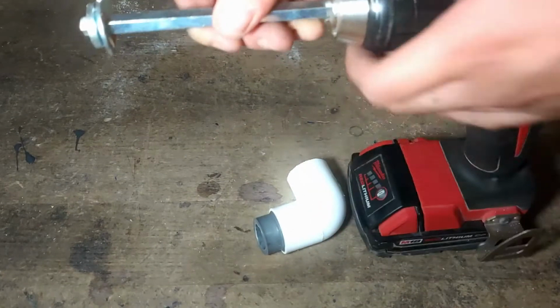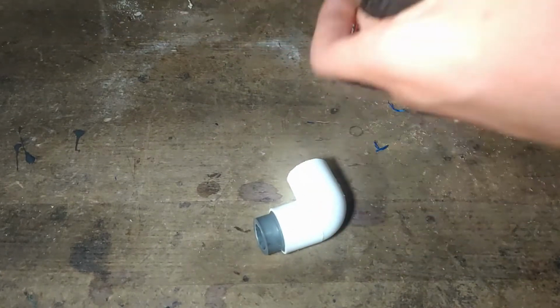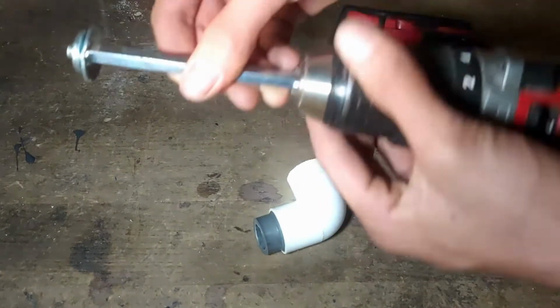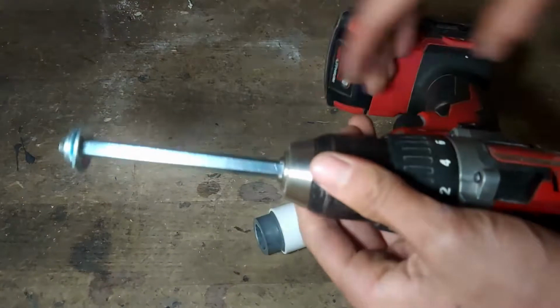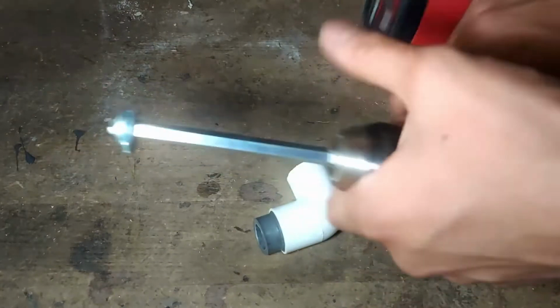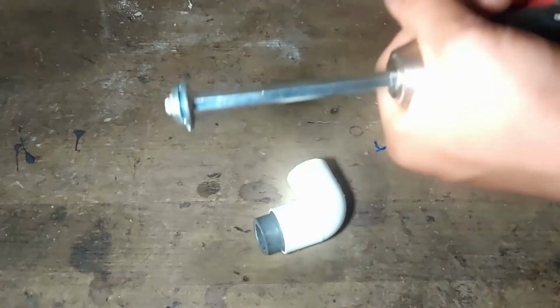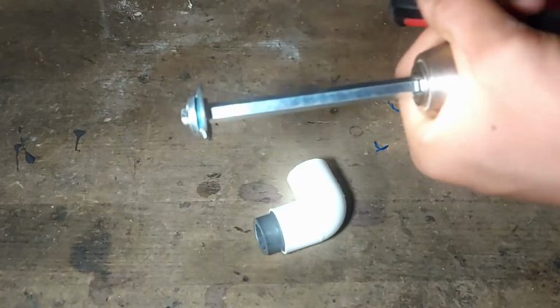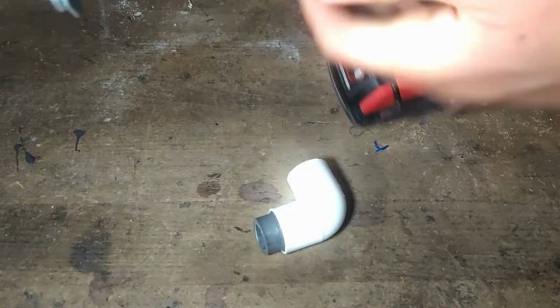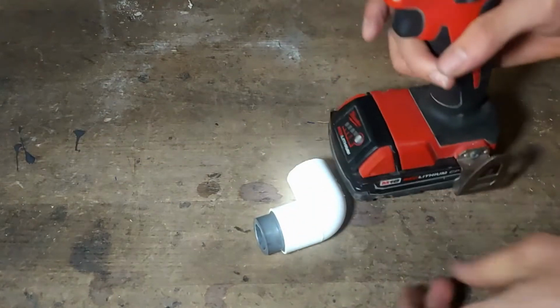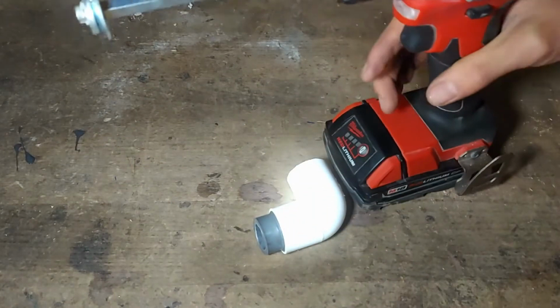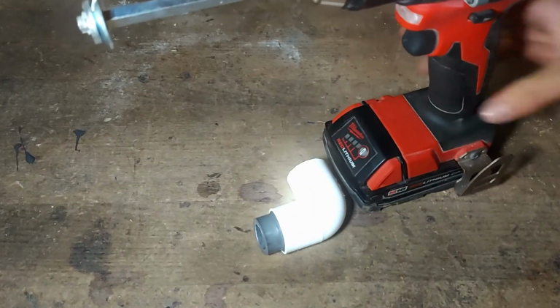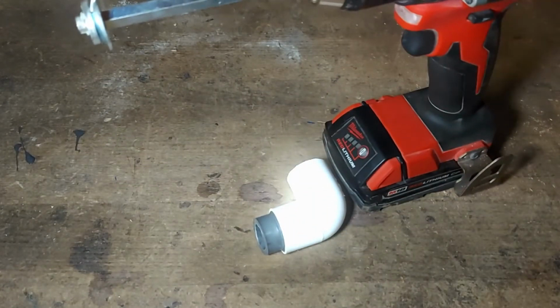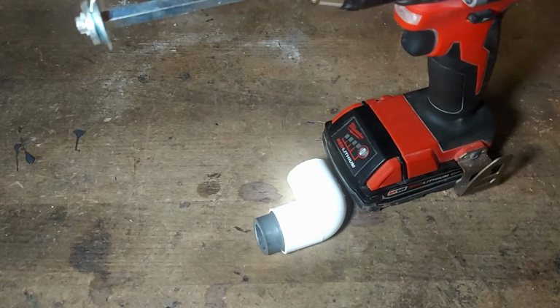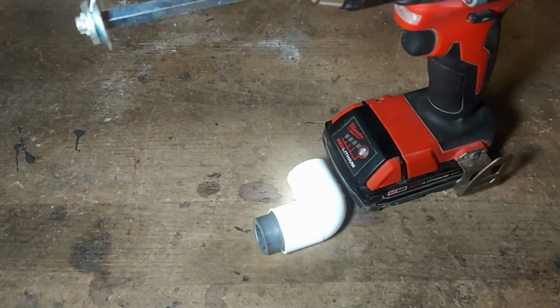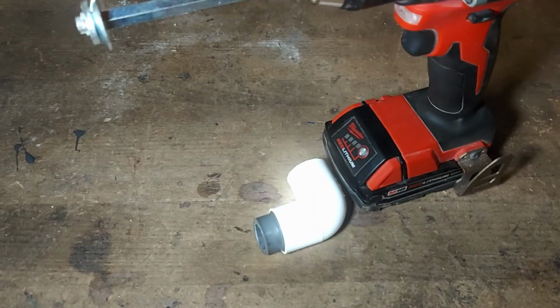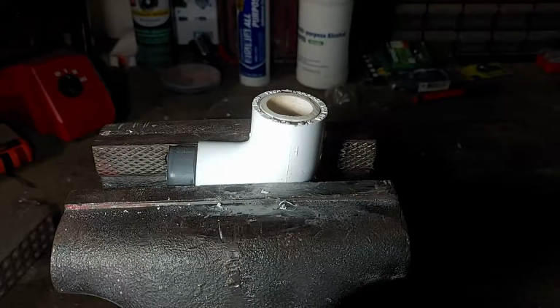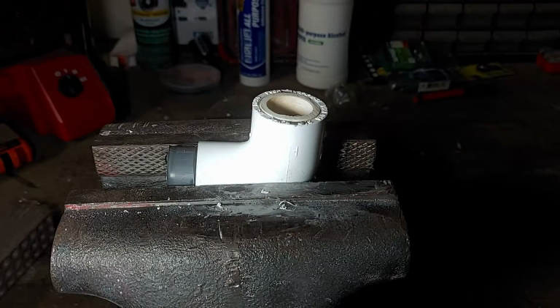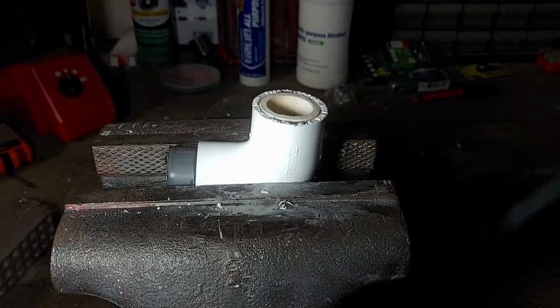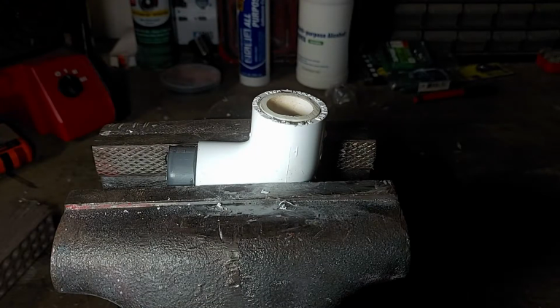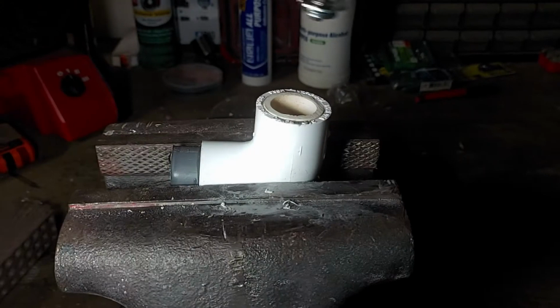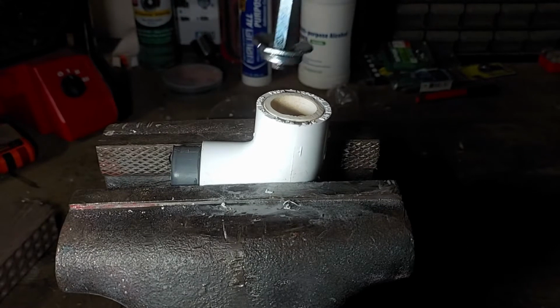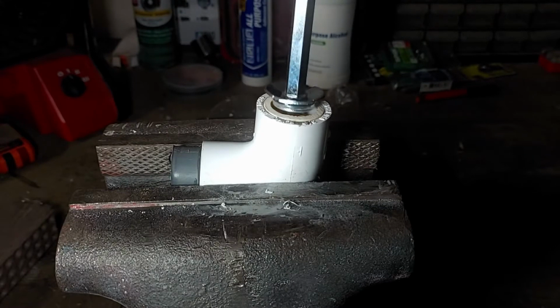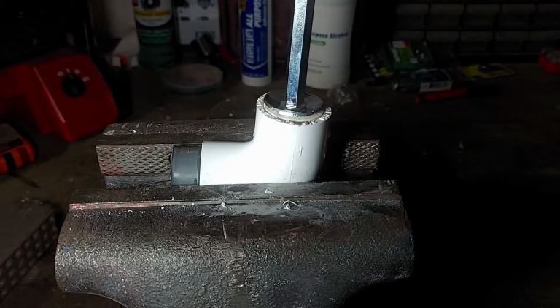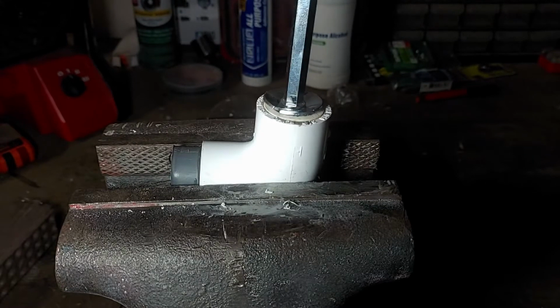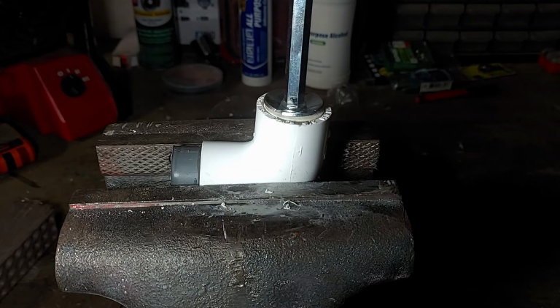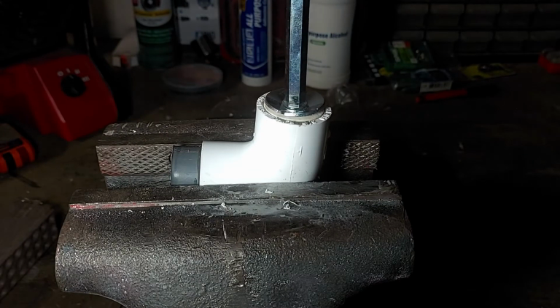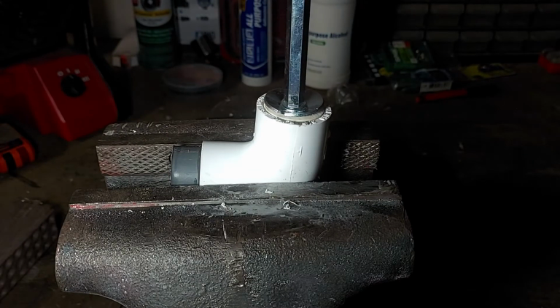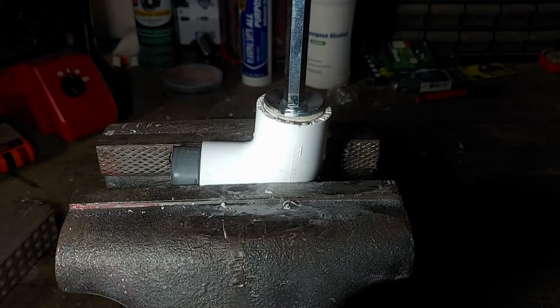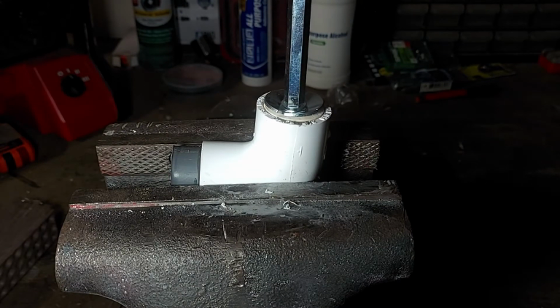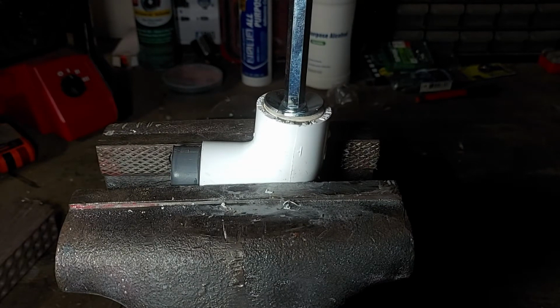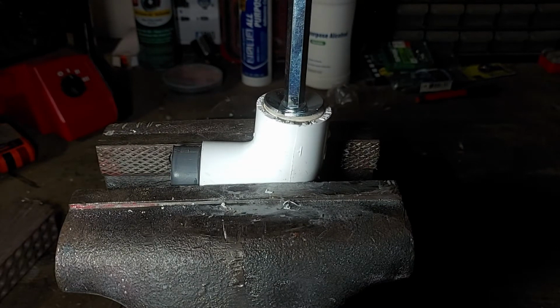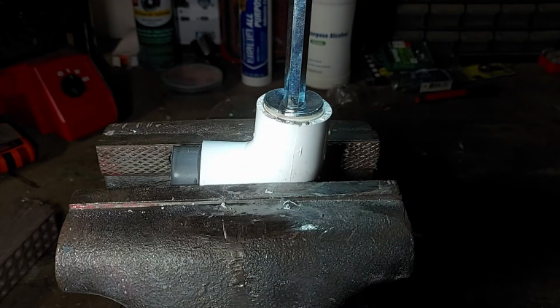After loading it up into the chuck, we're ready to go. Let's test this out. You just align the bit inside the pipe and then start drilling.